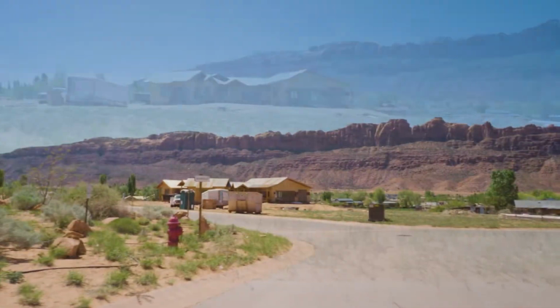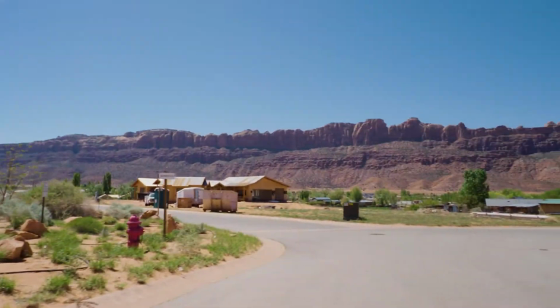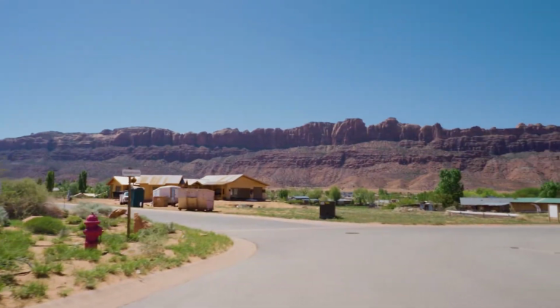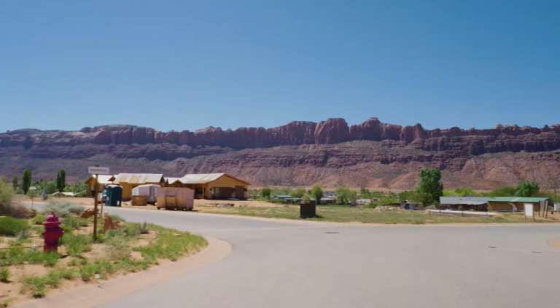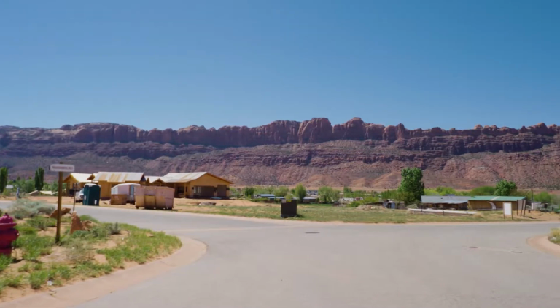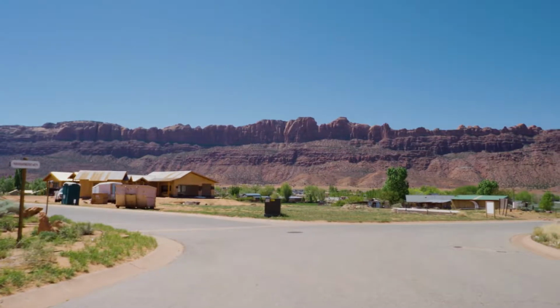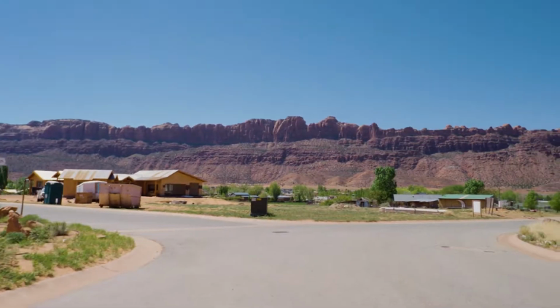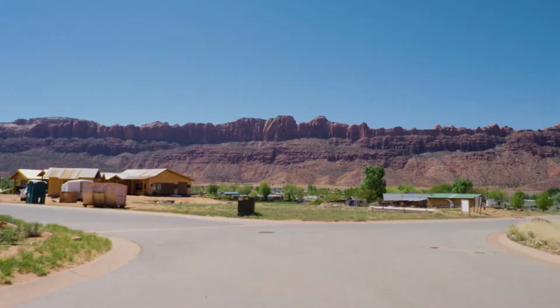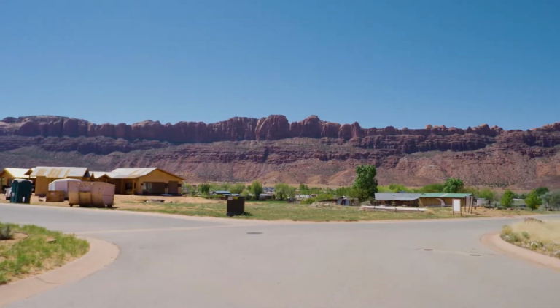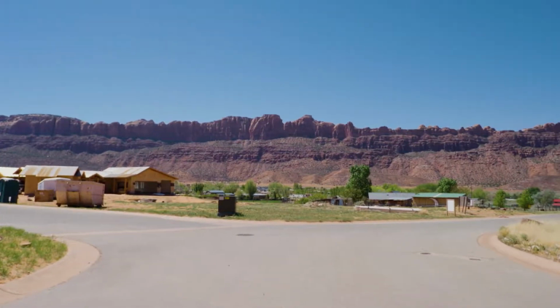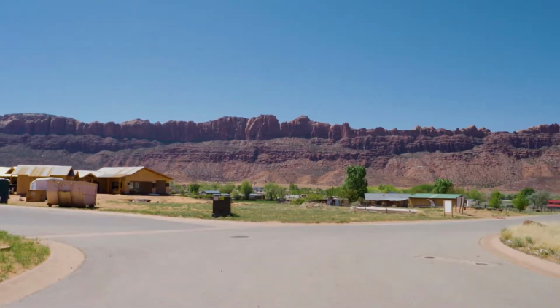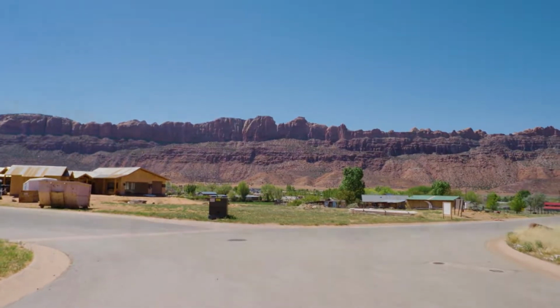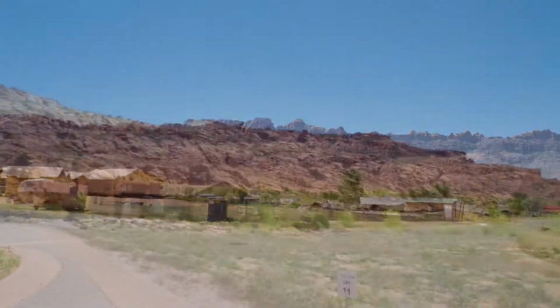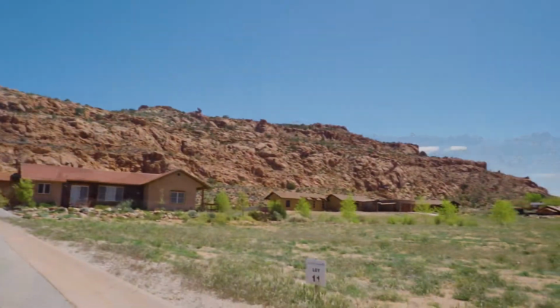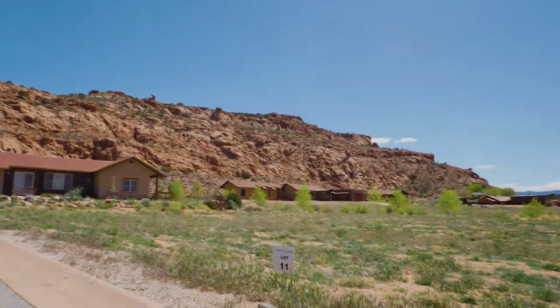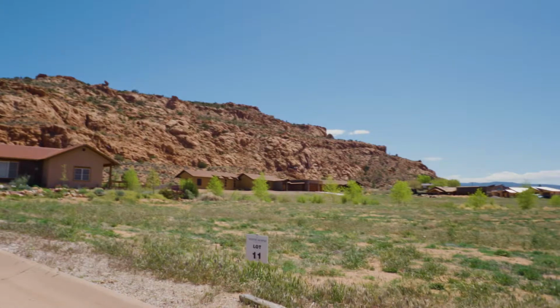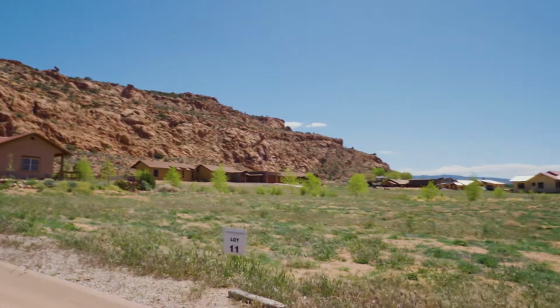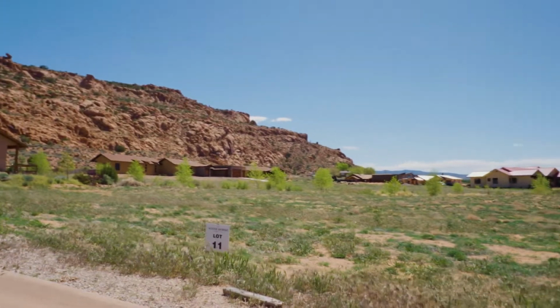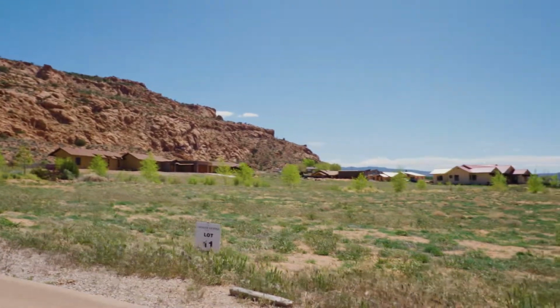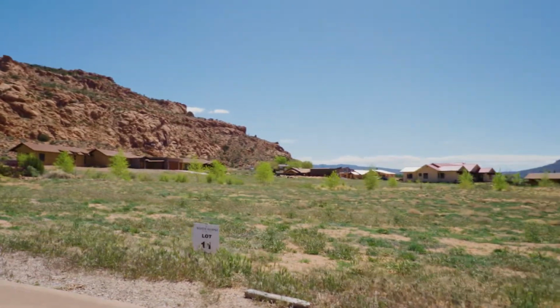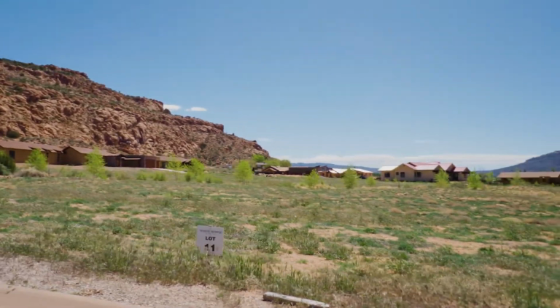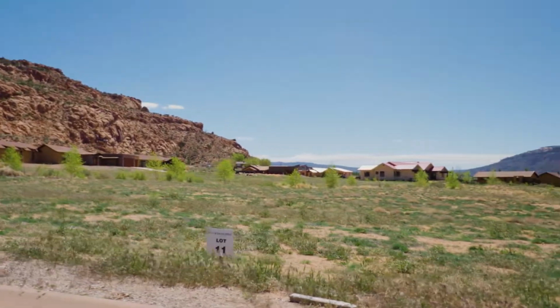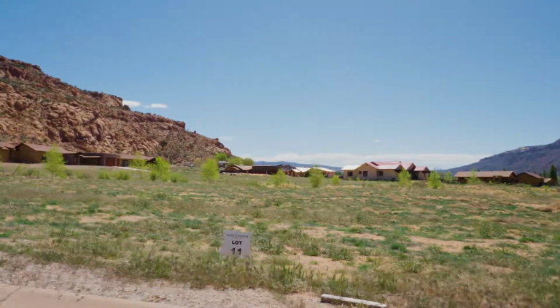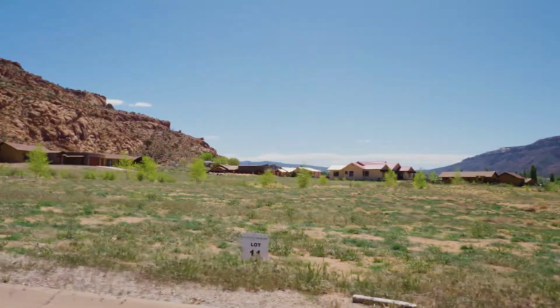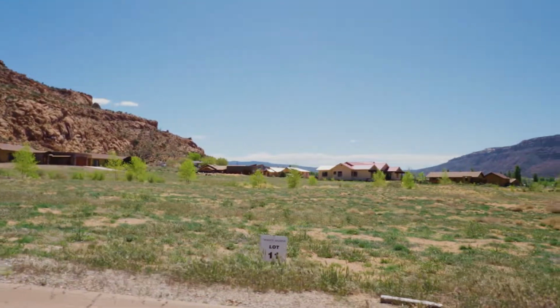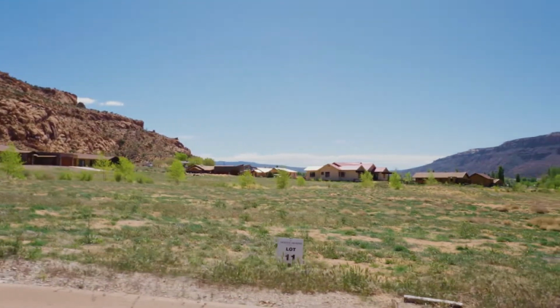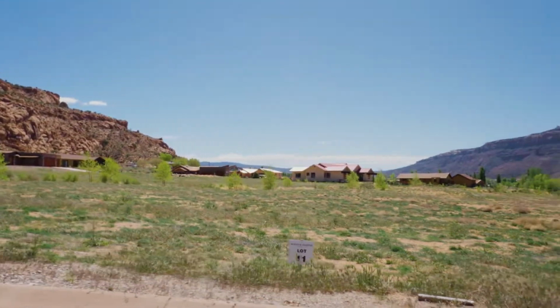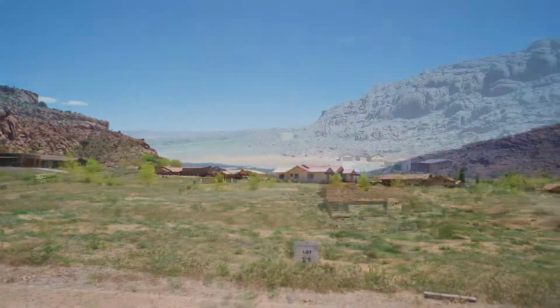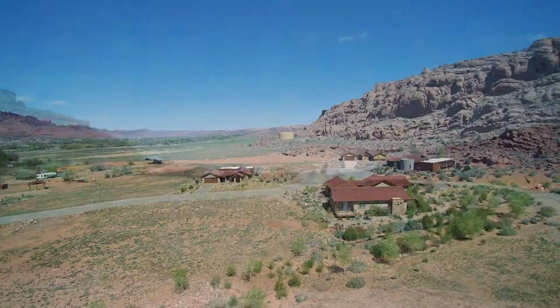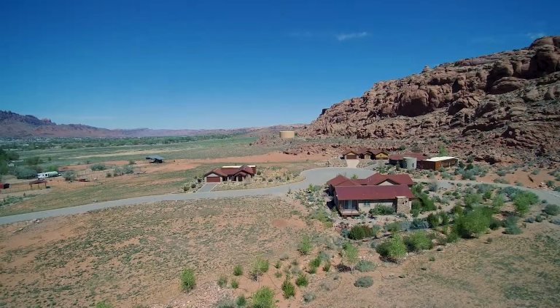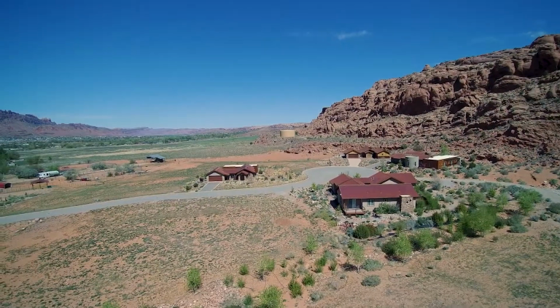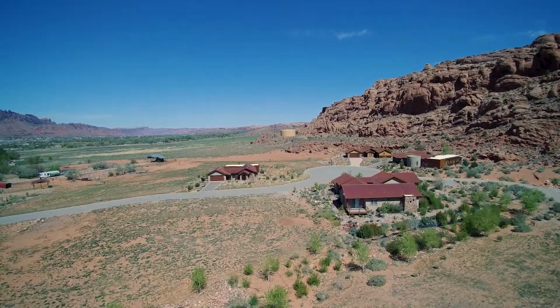They are. We have a developer that is building homes out here, so when you buy a lot, you will build with the developer in the future. We have about seven lots available that are left in the development for you to build your custom home.